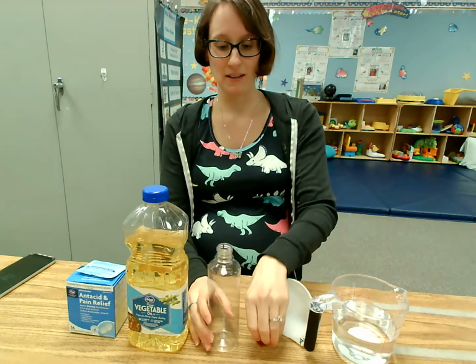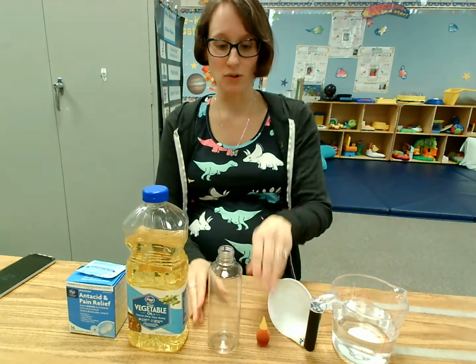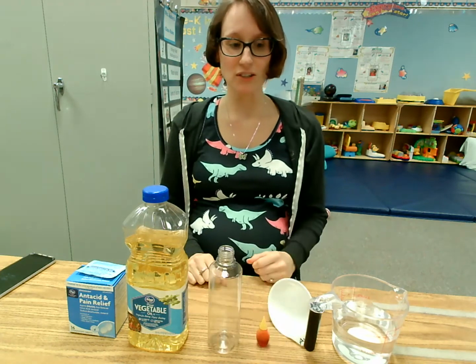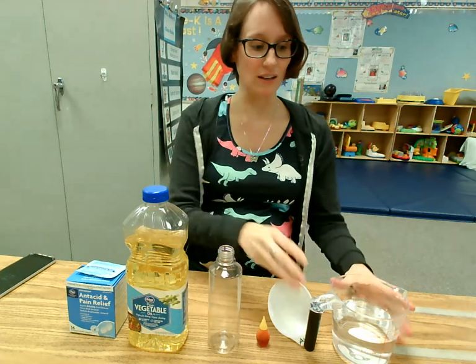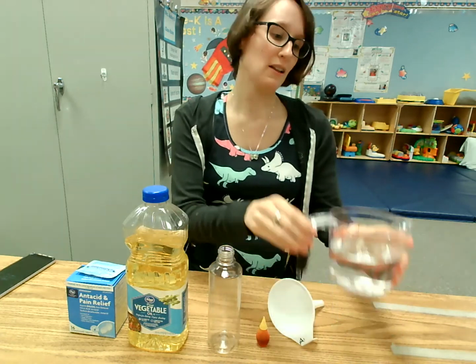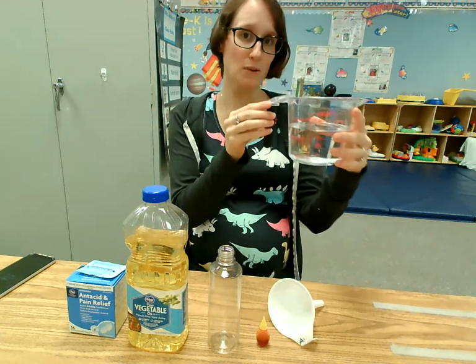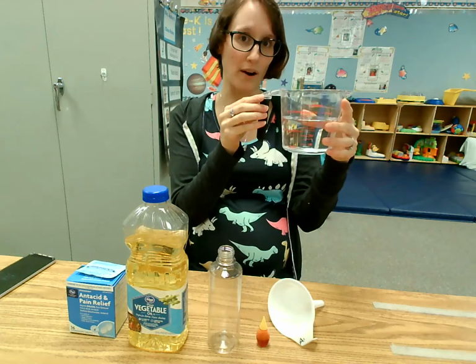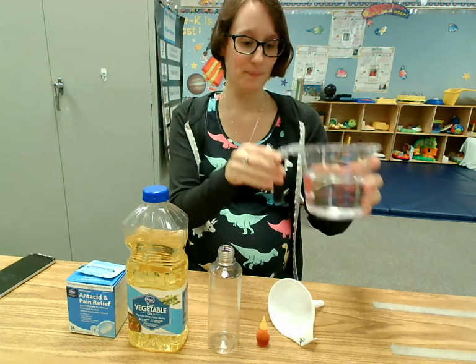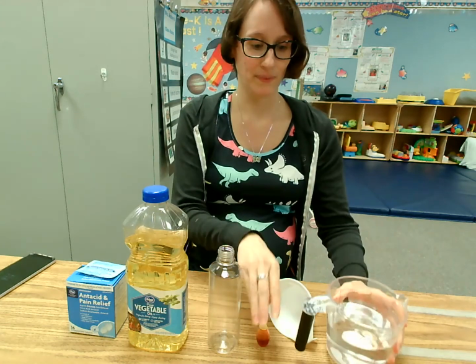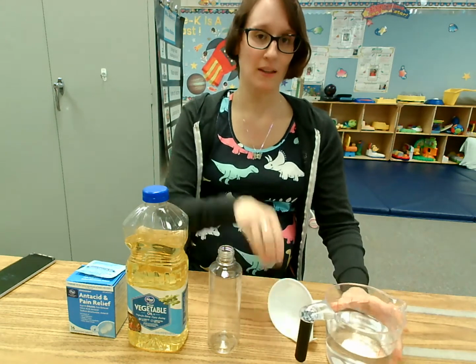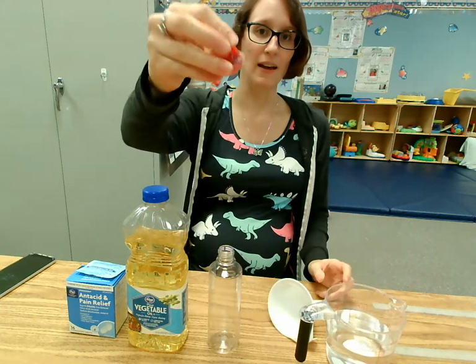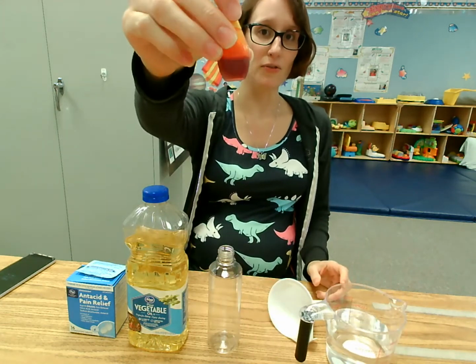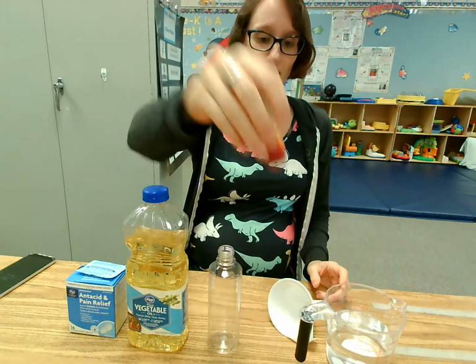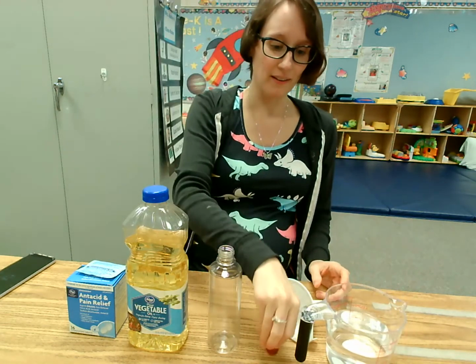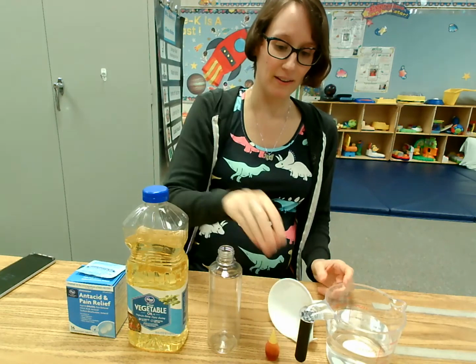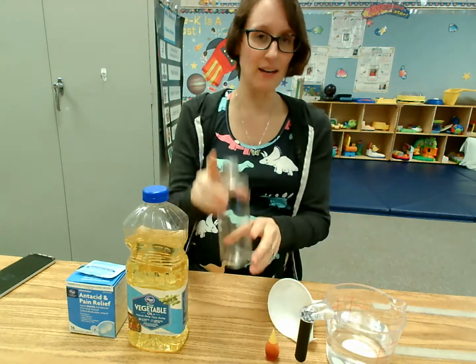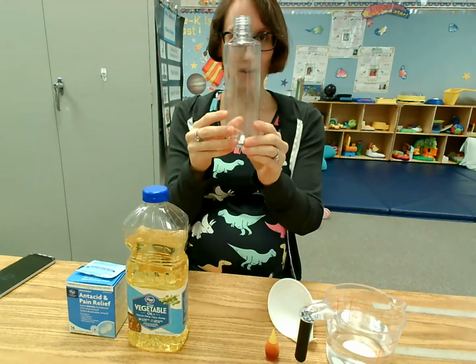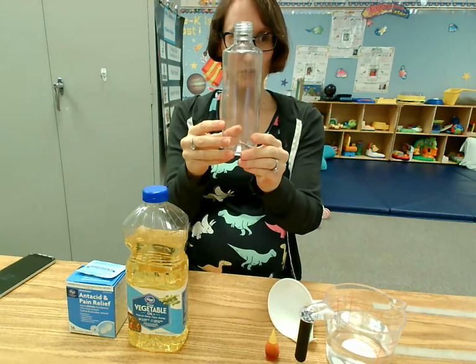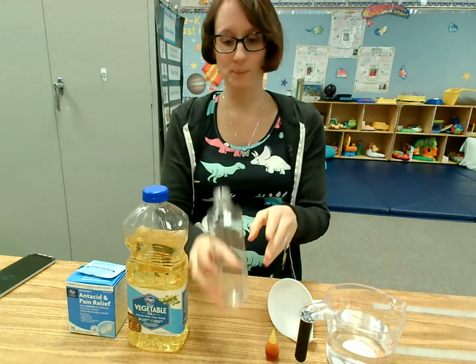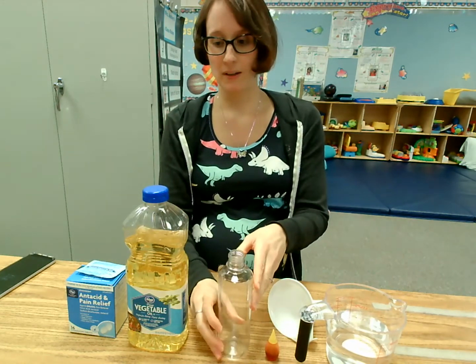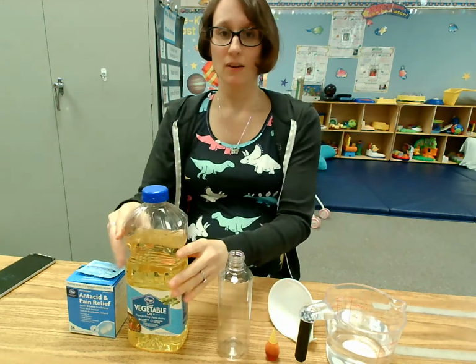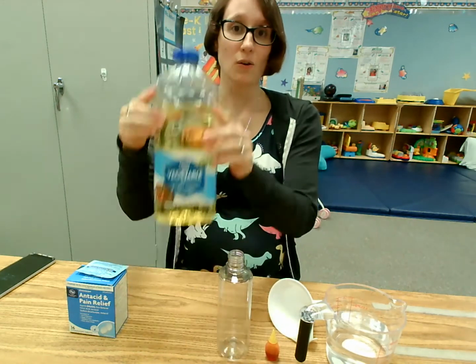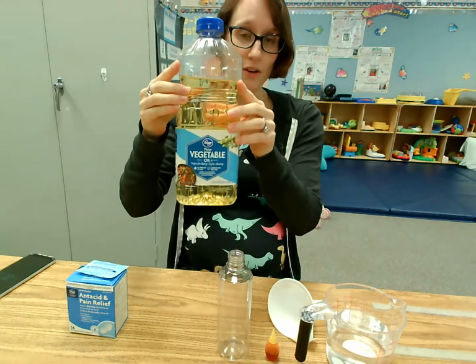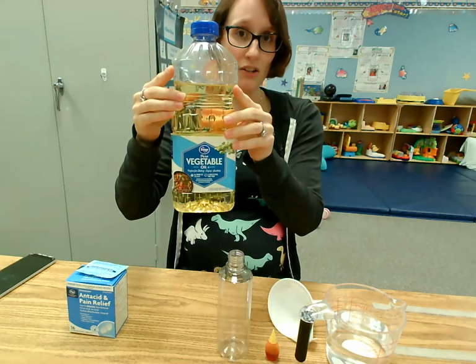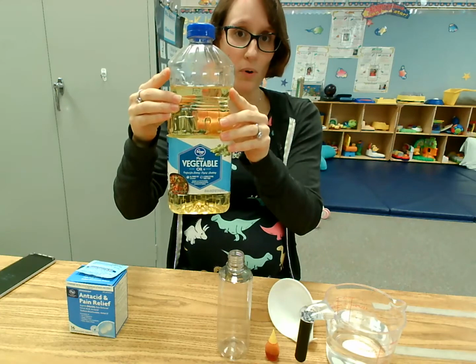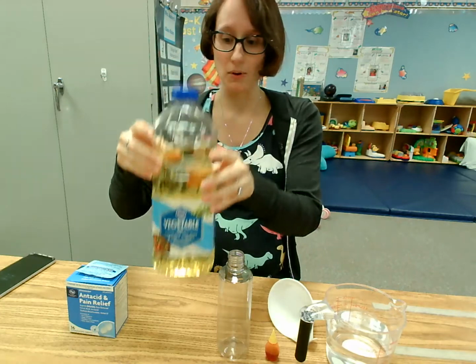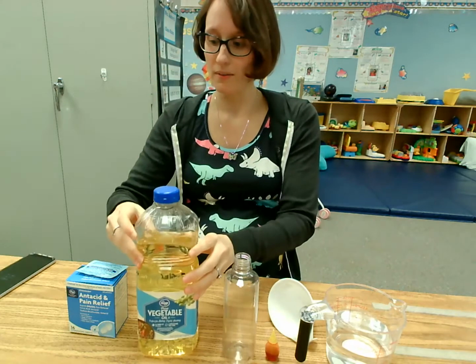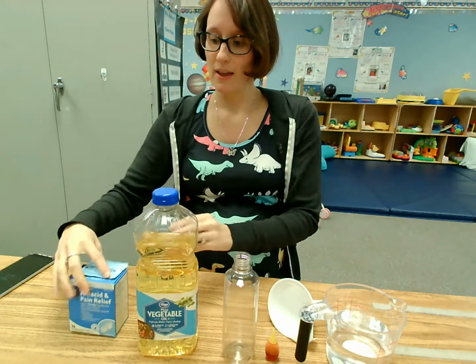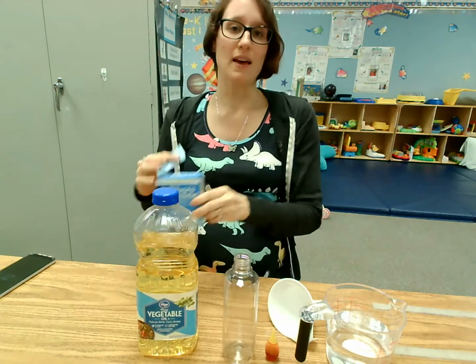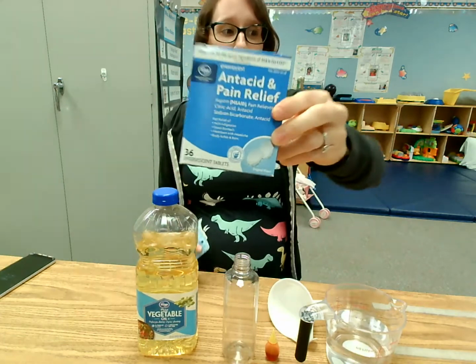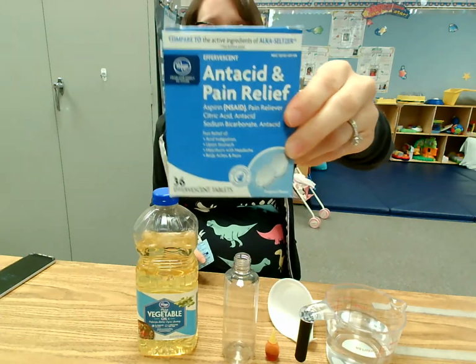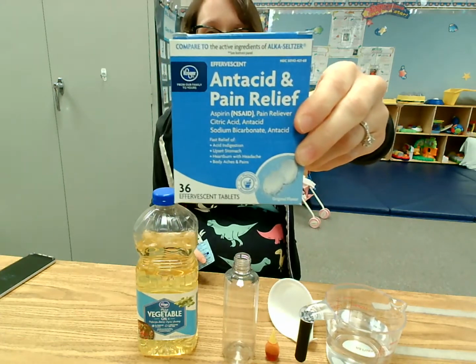So there's a few things you need. You need some water, yellow food coloring, any kind of bottle will do, oil — could be vegetable or baby oil — and then some Alka-Seltzer tablets.